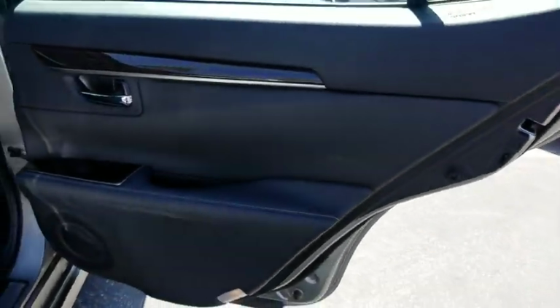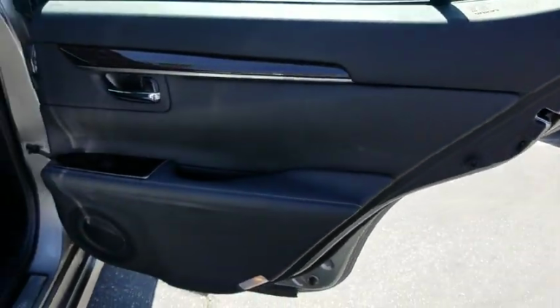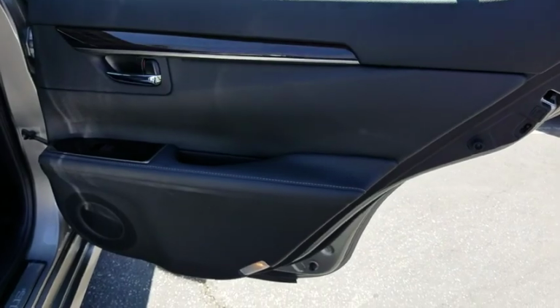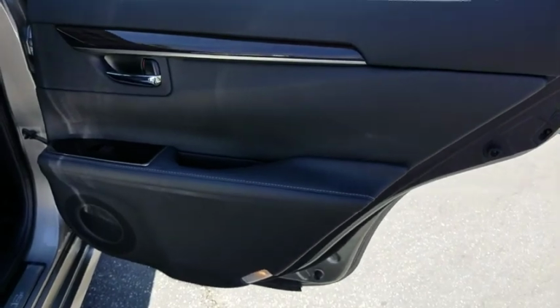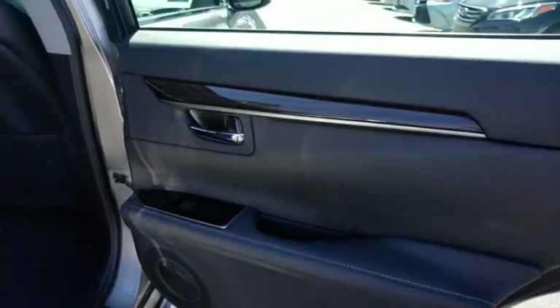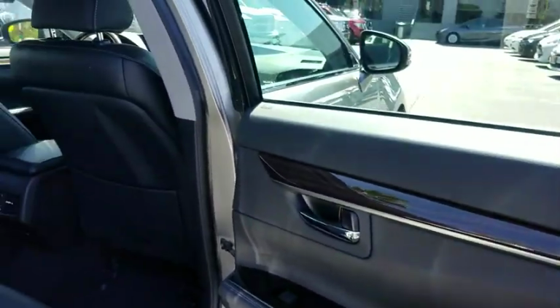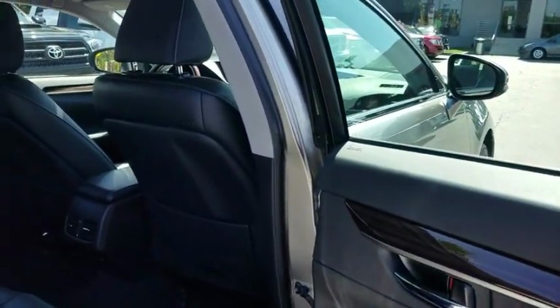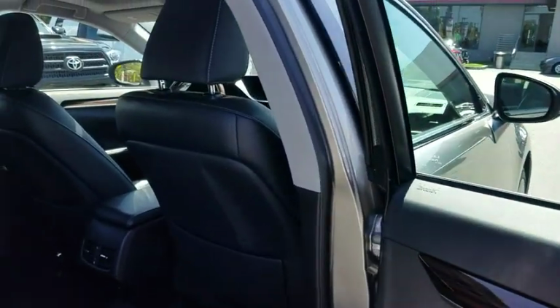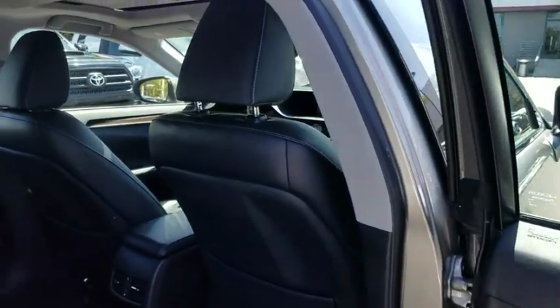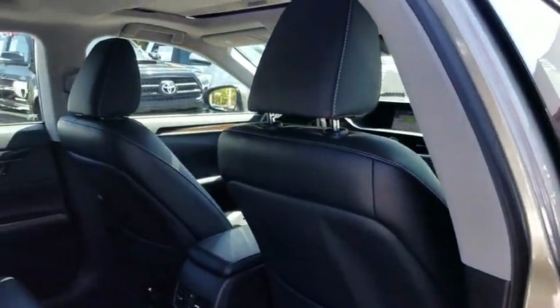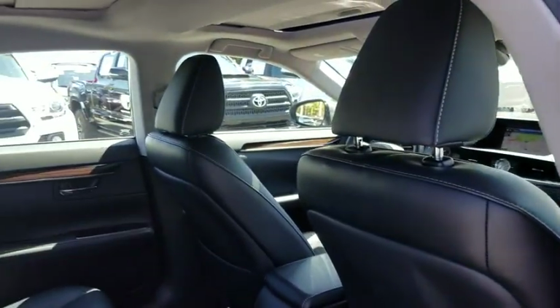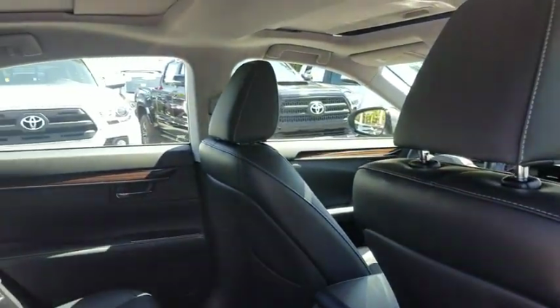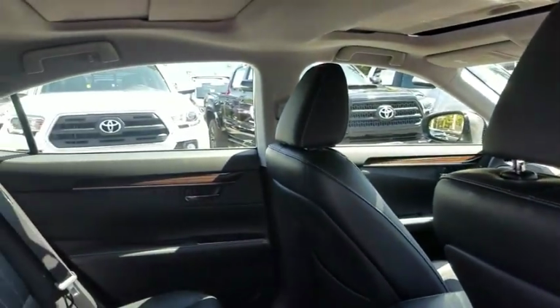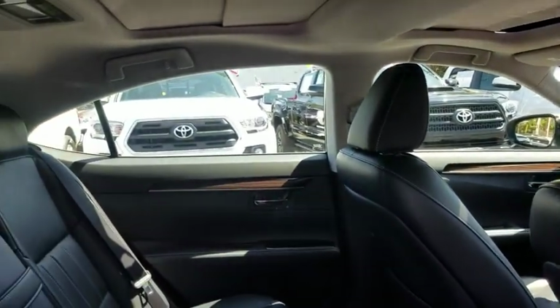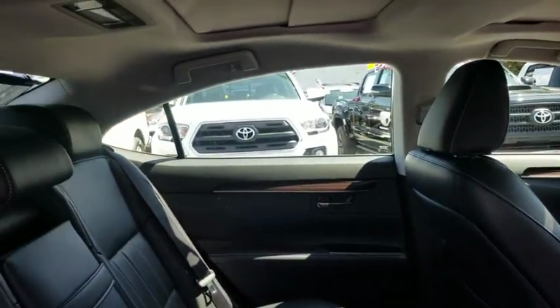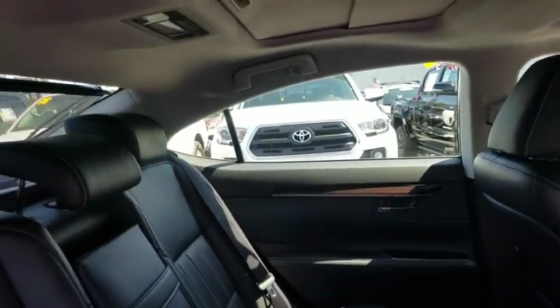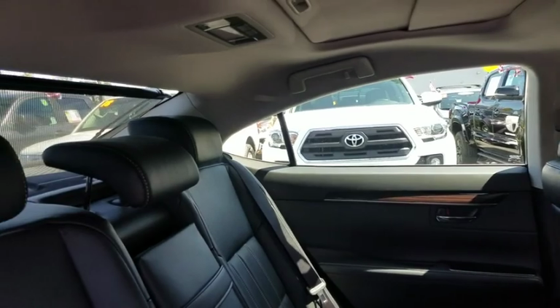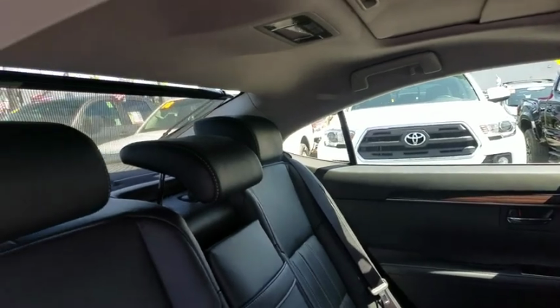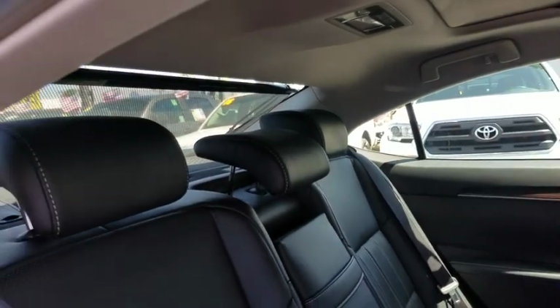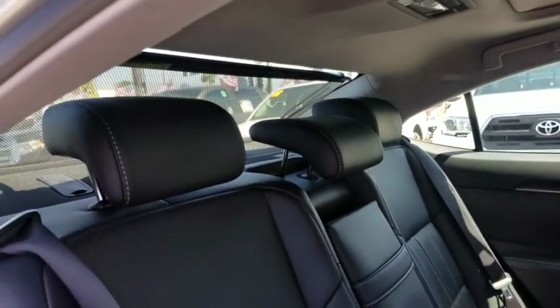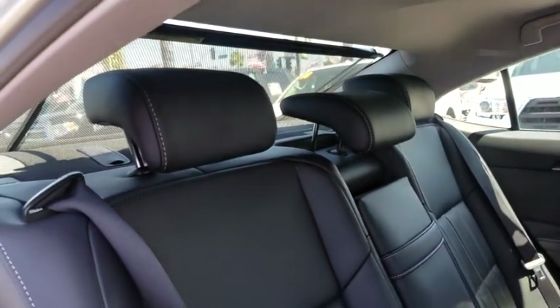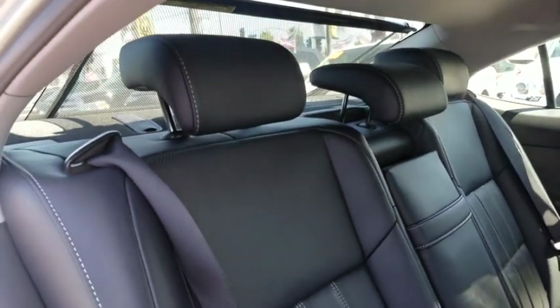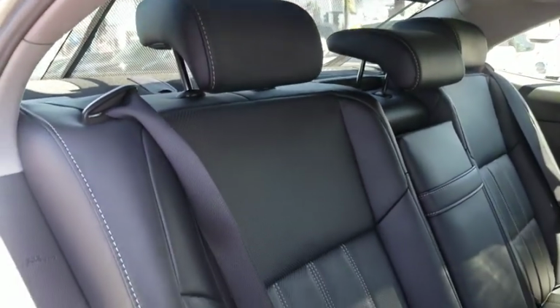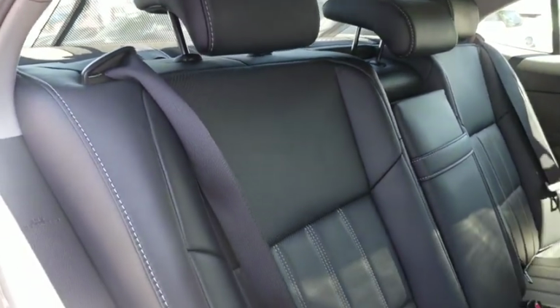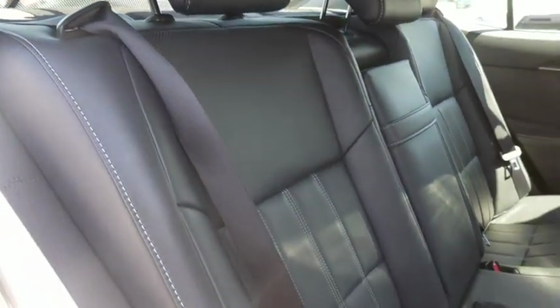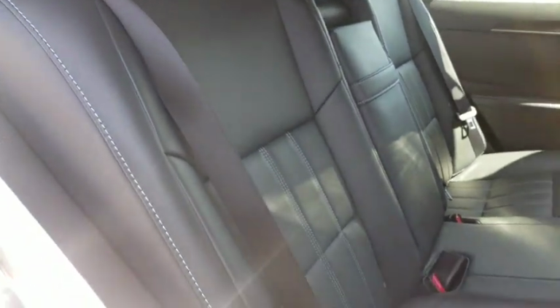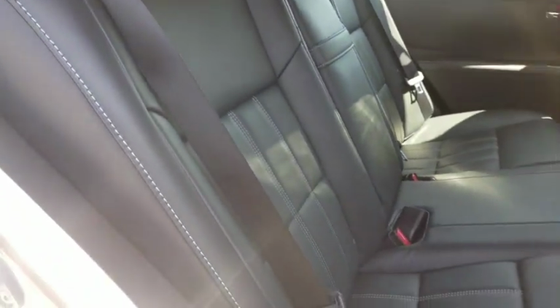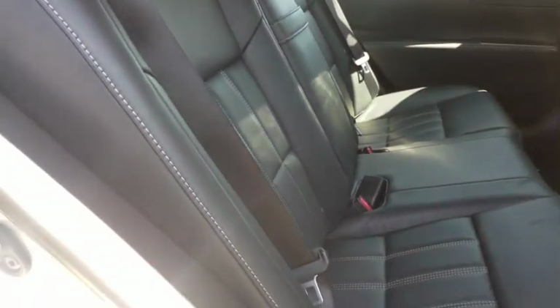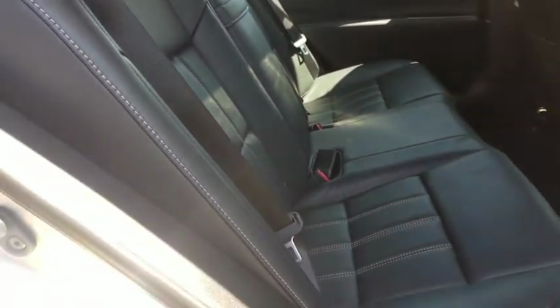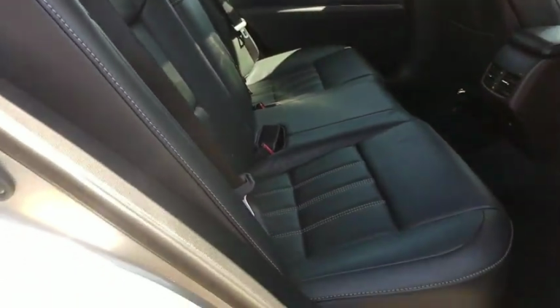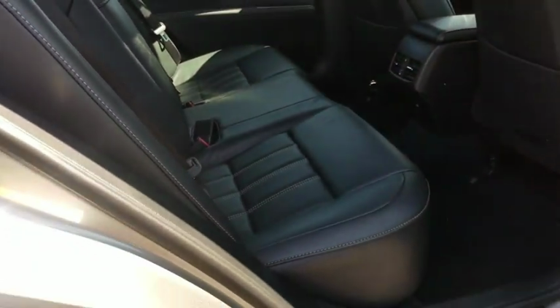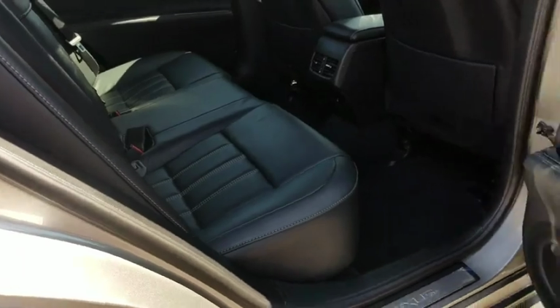Floor mats, aluminum wheels, keyless start, auto-dimming rear-view mirror, four-wheel disc brakes, cruise control, rear defrost, universal garage door opener. Wouldn't you look great in this vehicle?